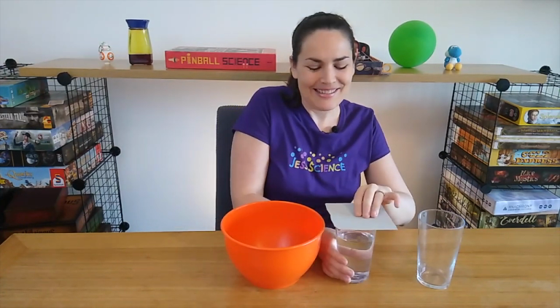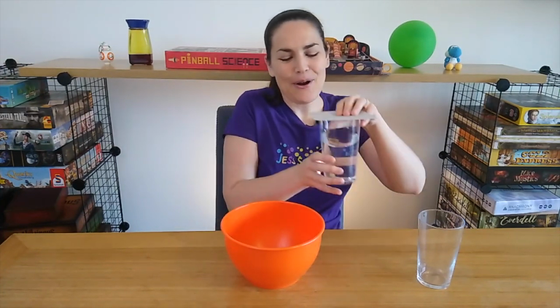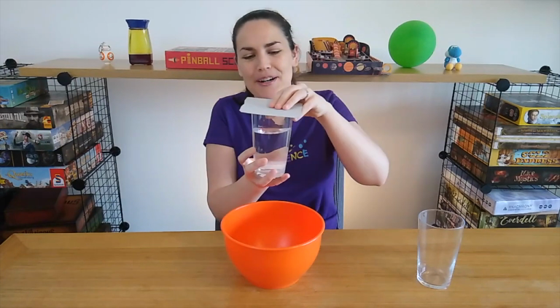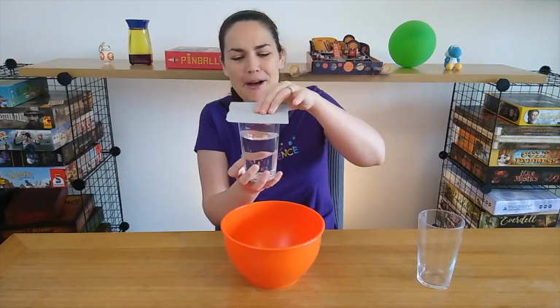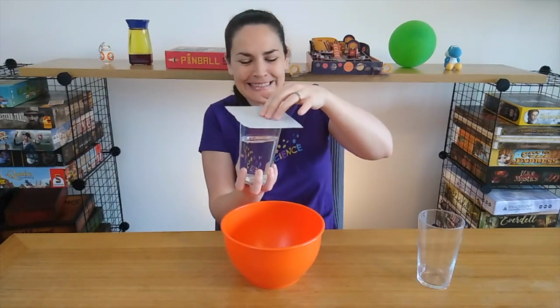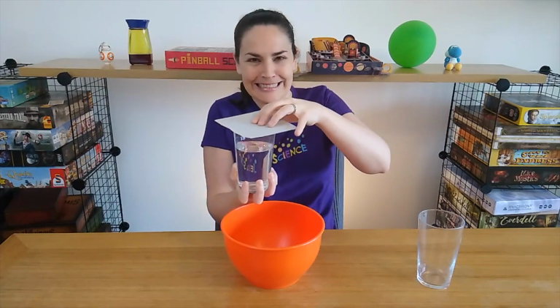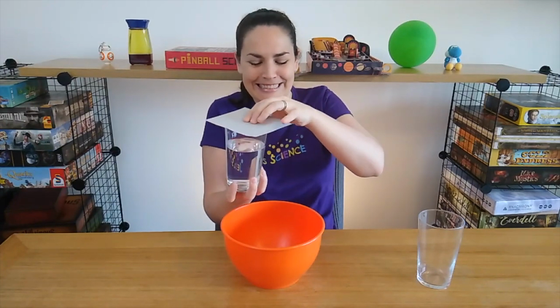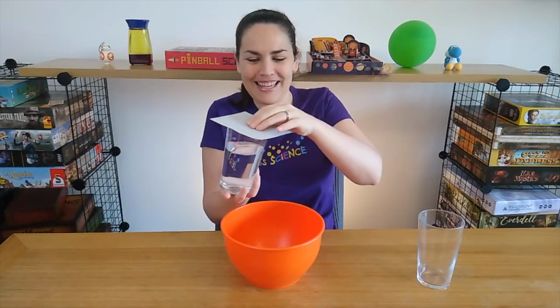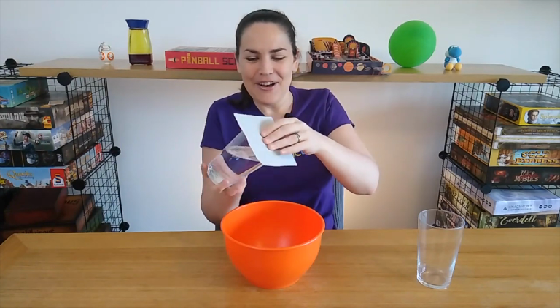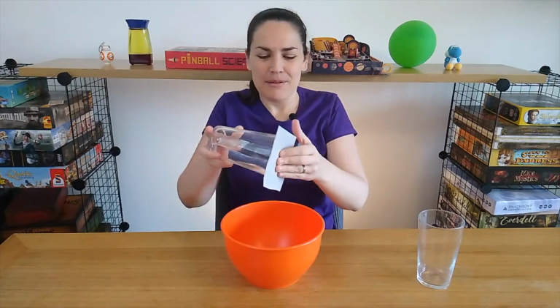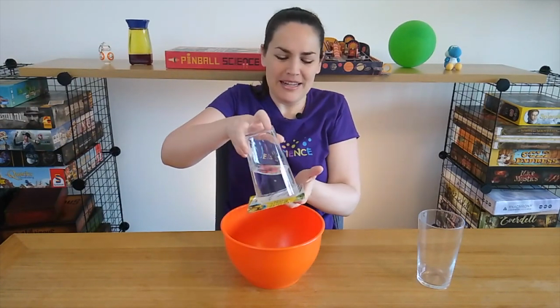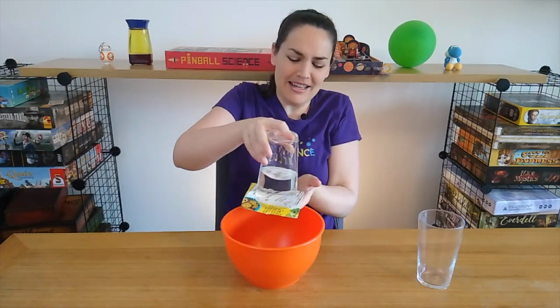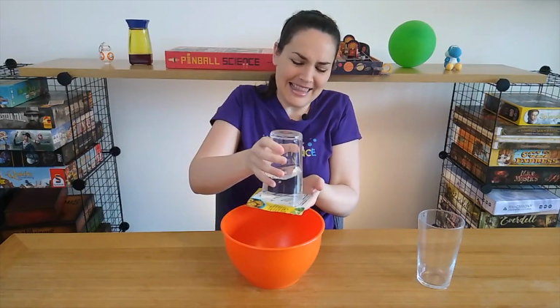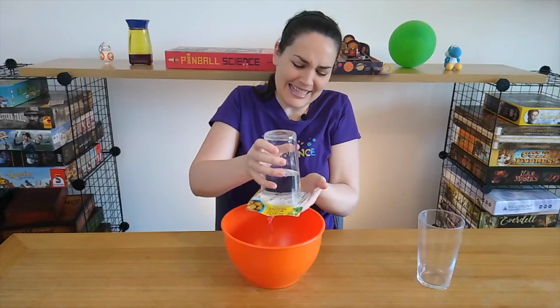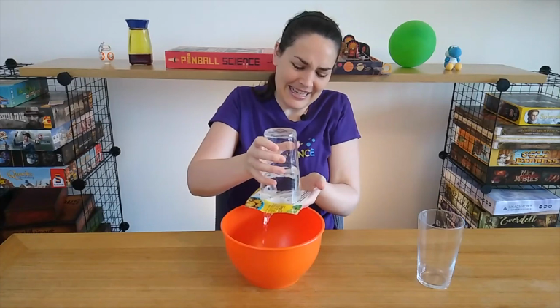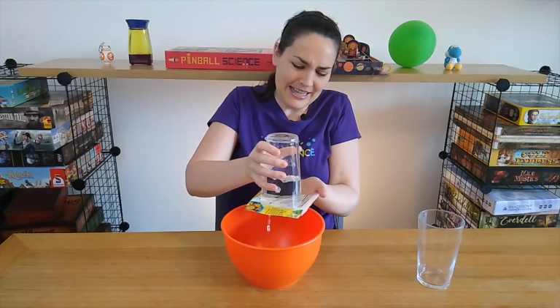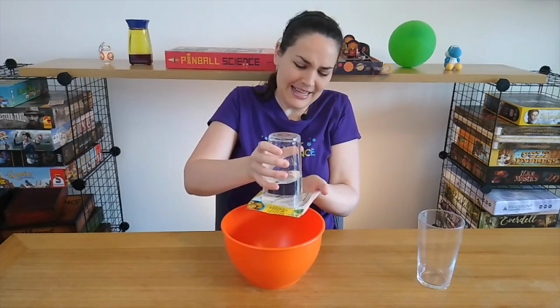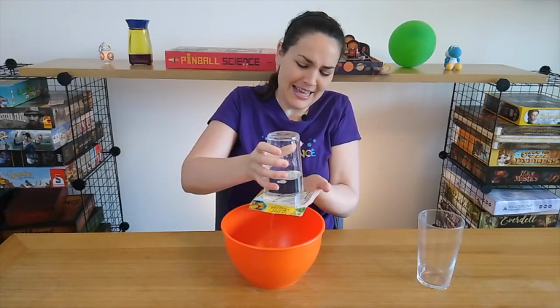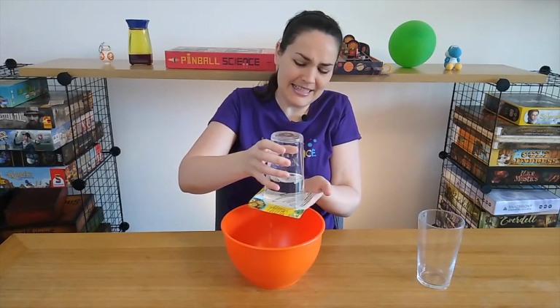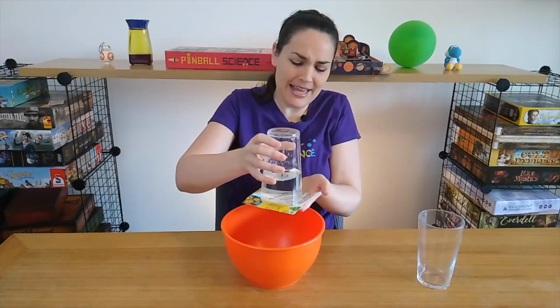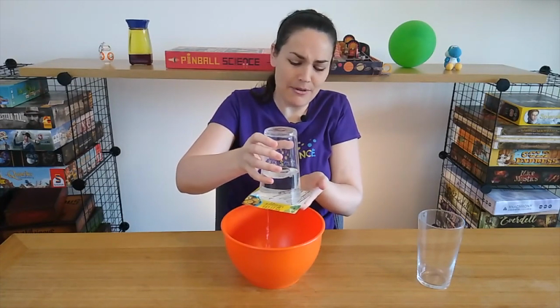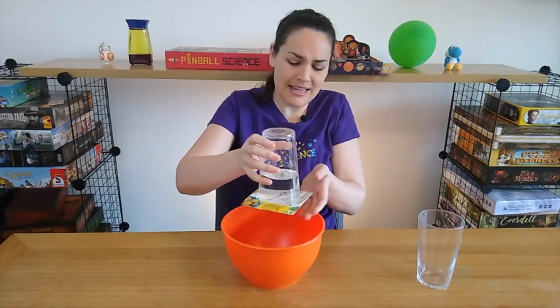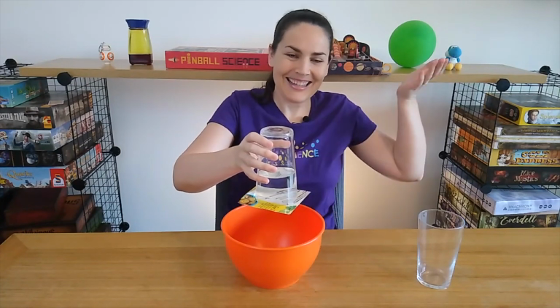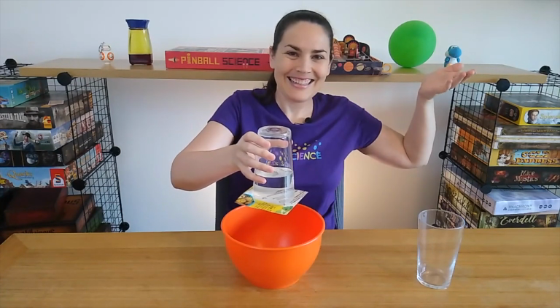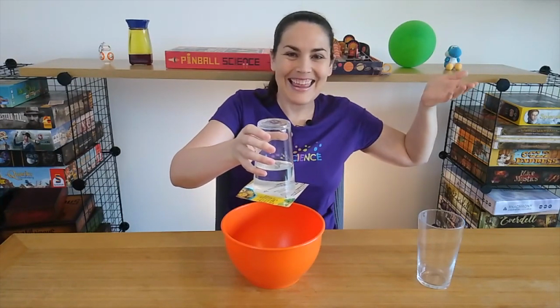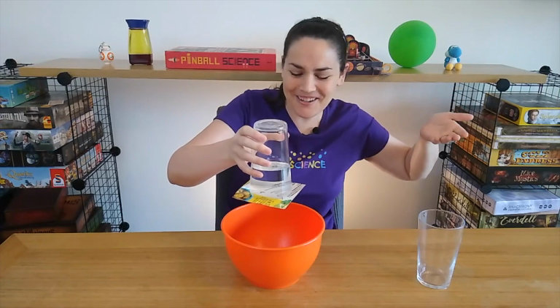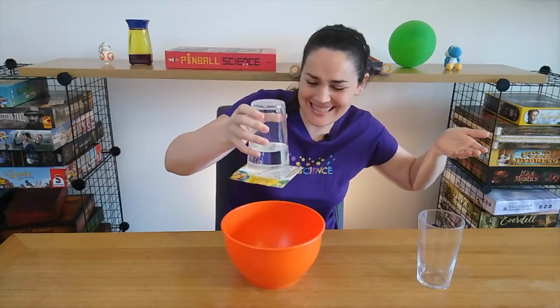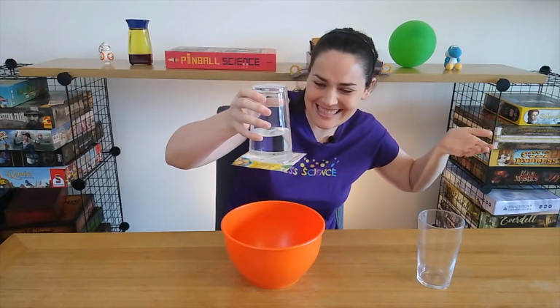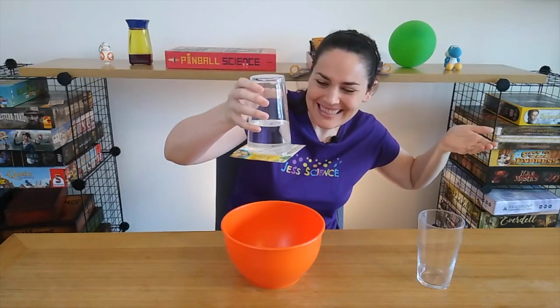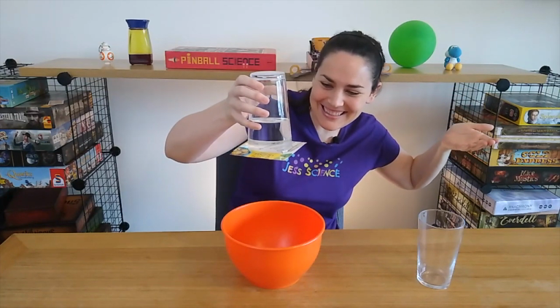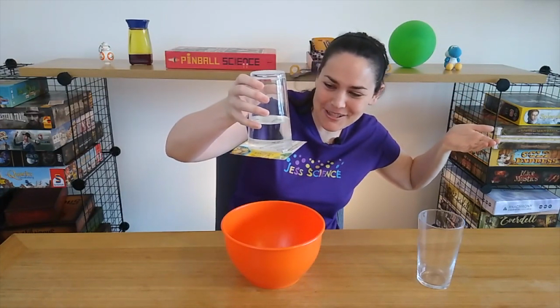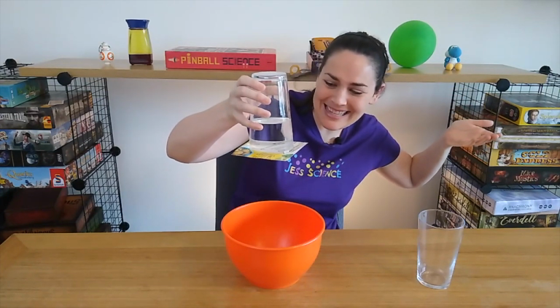So cardboard, cup, here we go. Put it on like that and take my hand away — and the cardboard stays! Look at that, that's amazing.